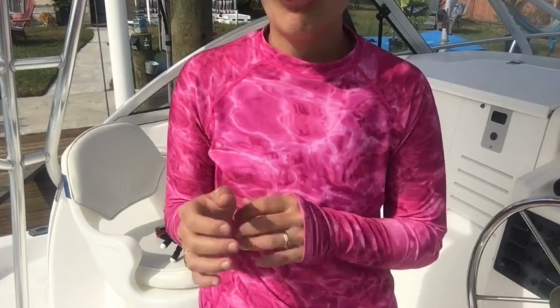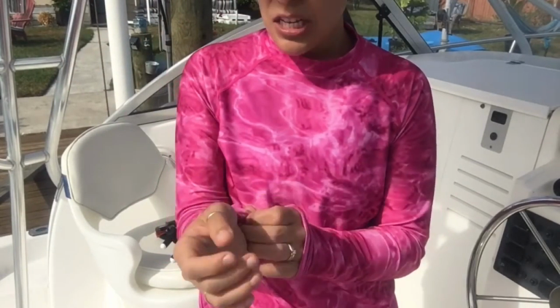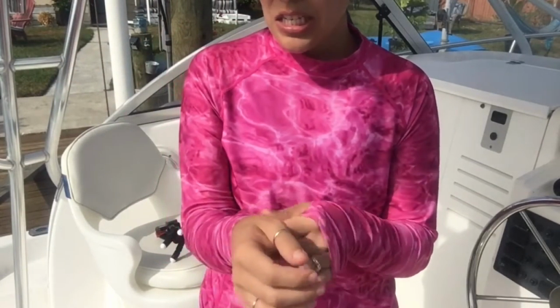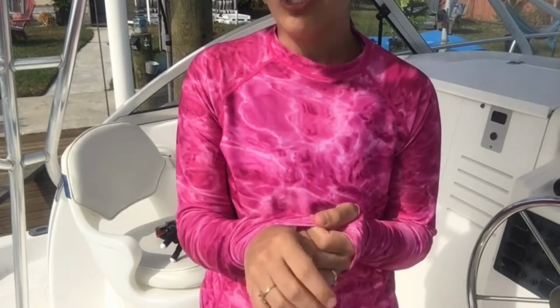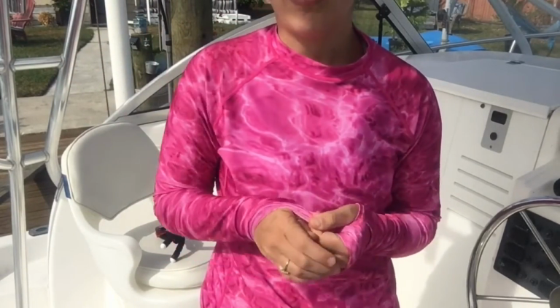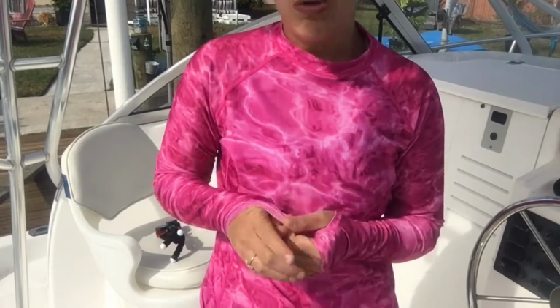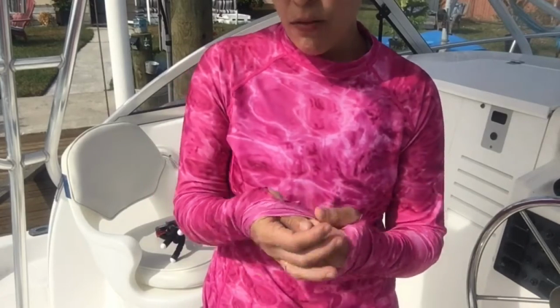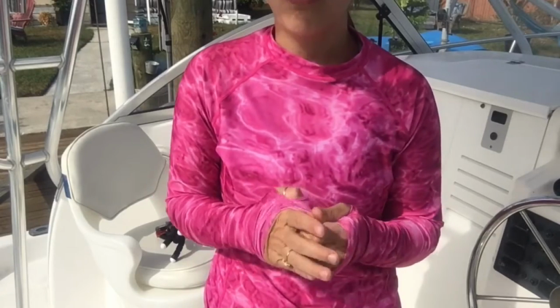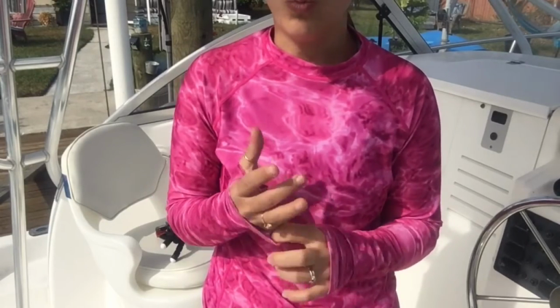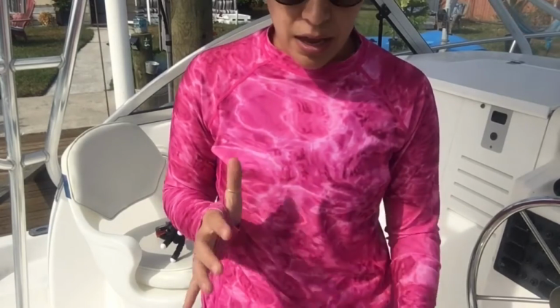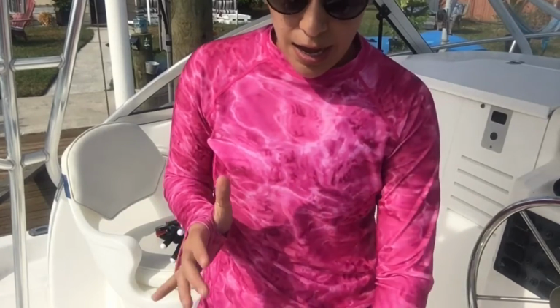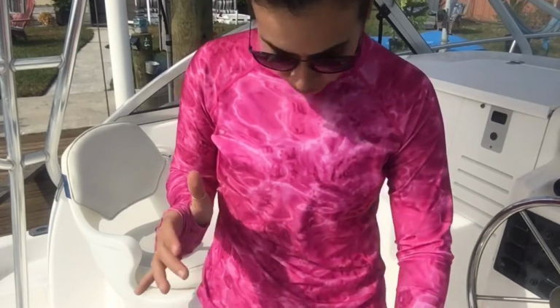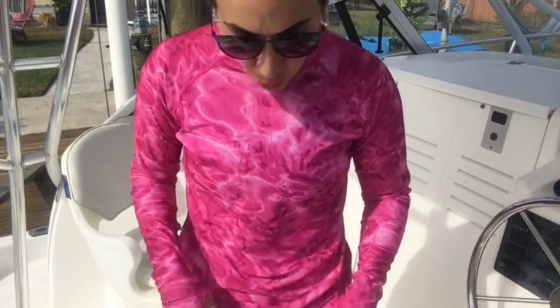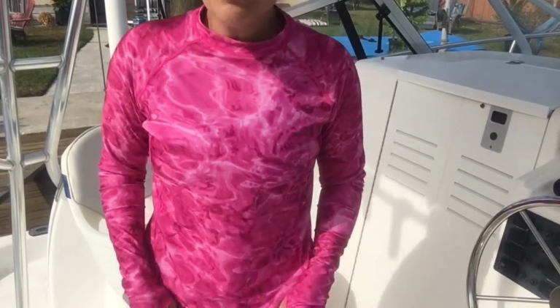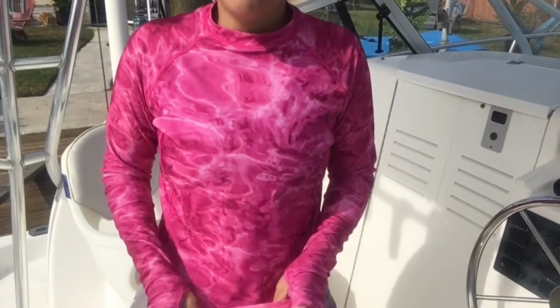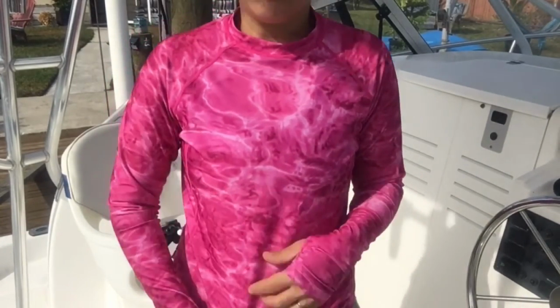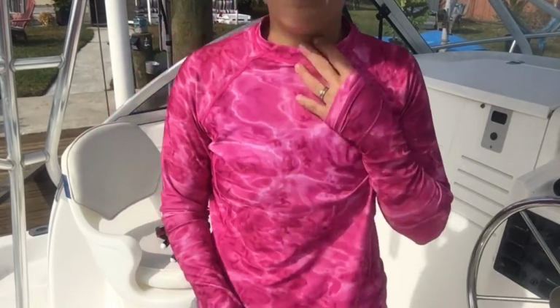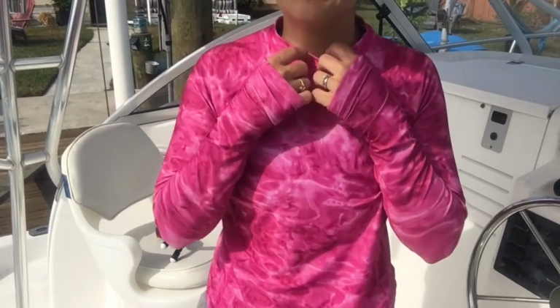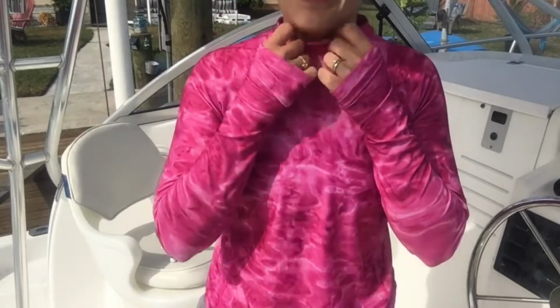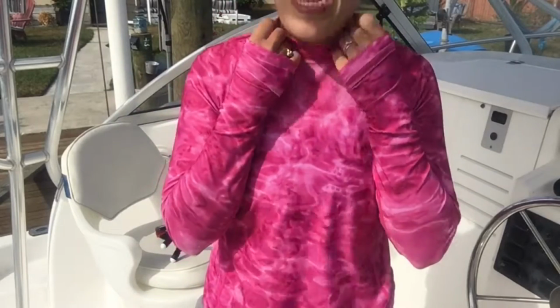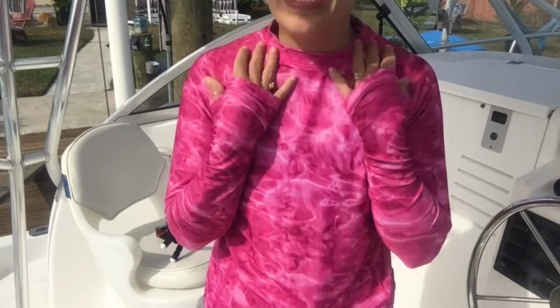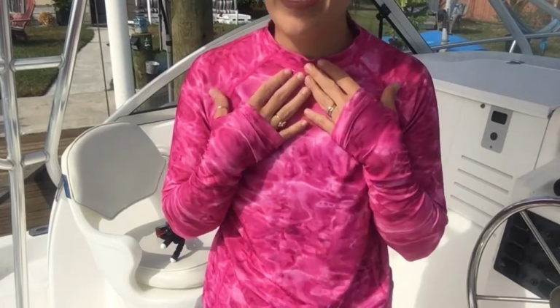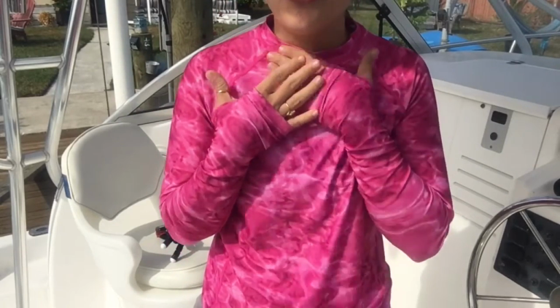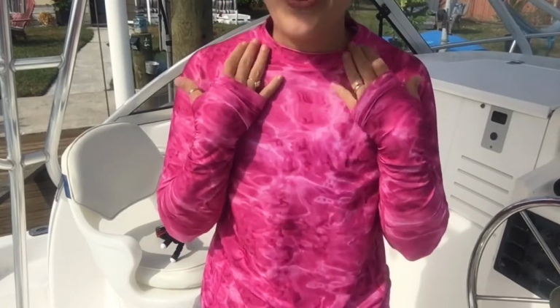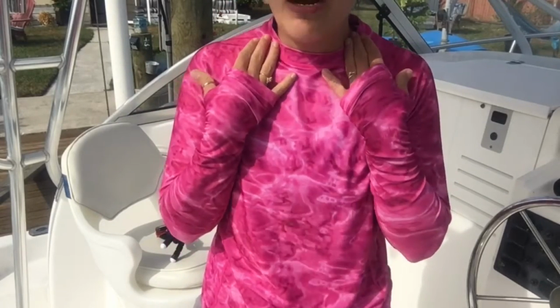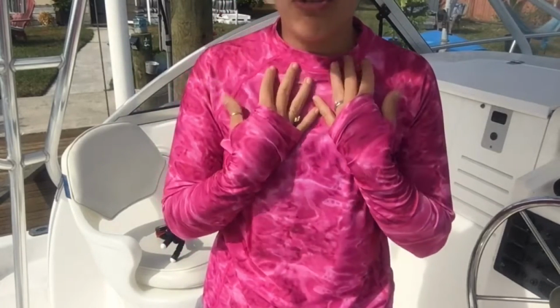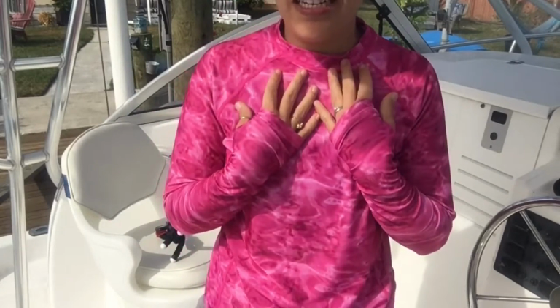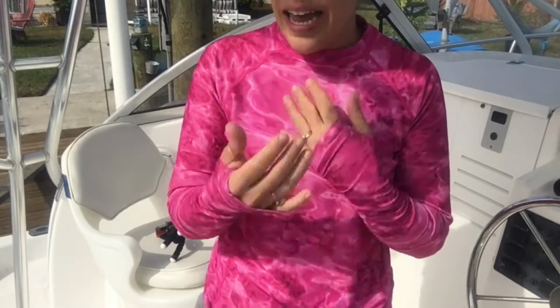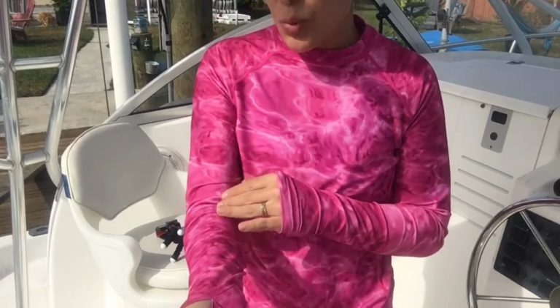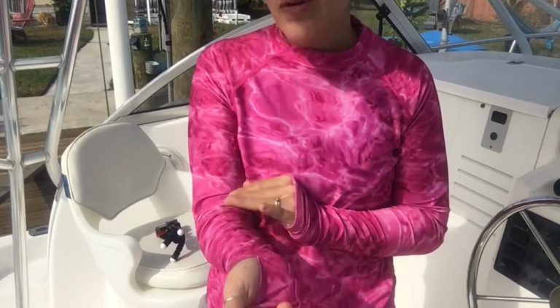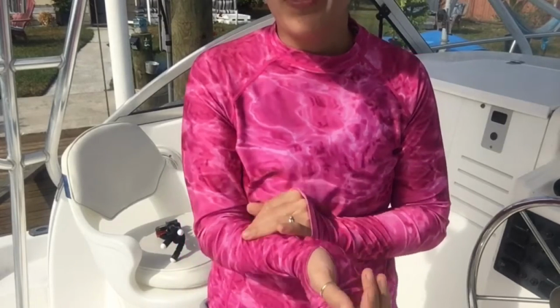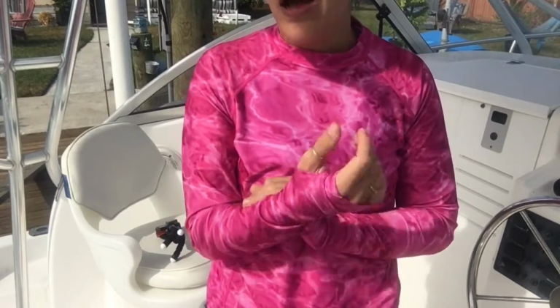This is such great gear for anglers as well, so I really wanted to talk to you about it. It's got a high neck to keep your neckline also protected.